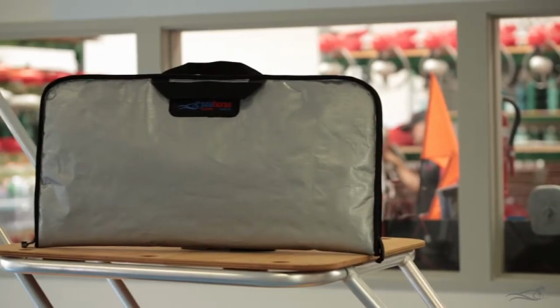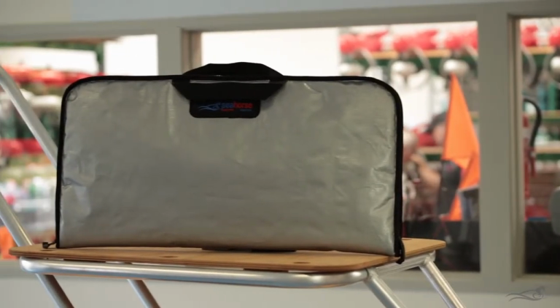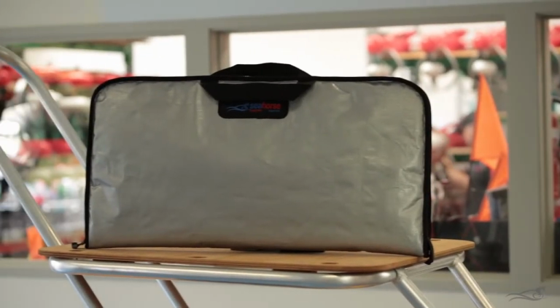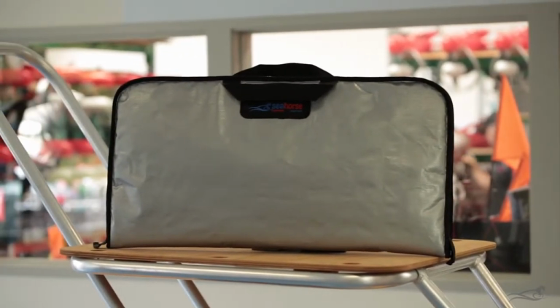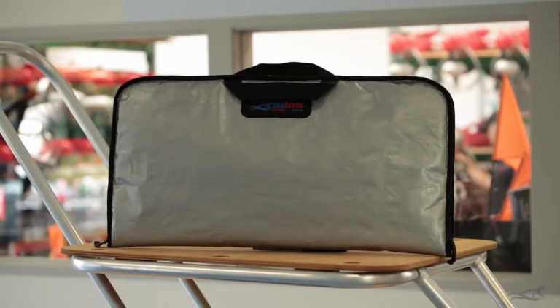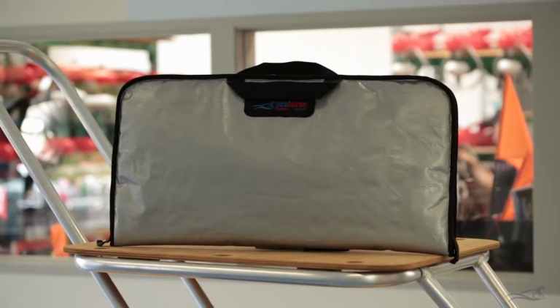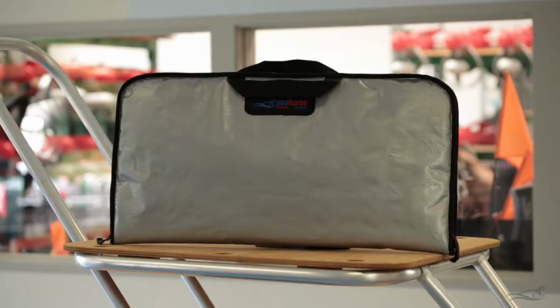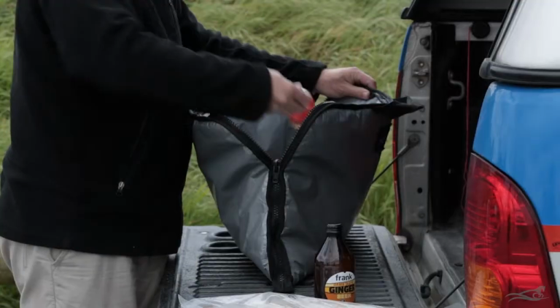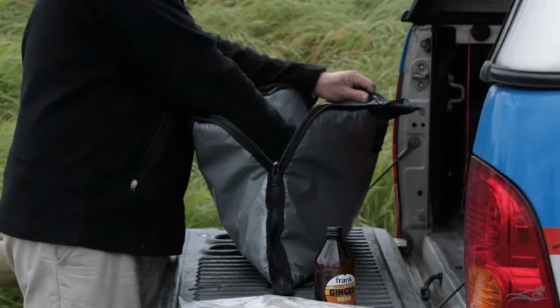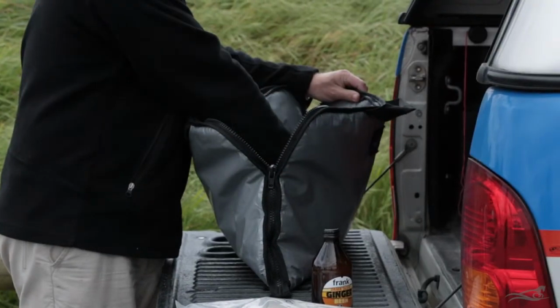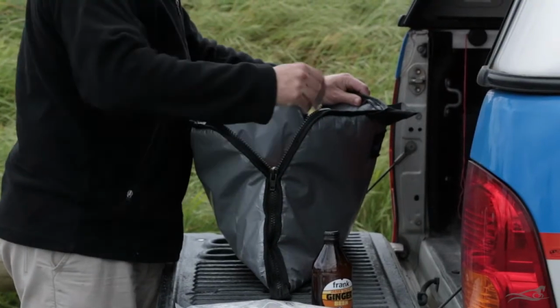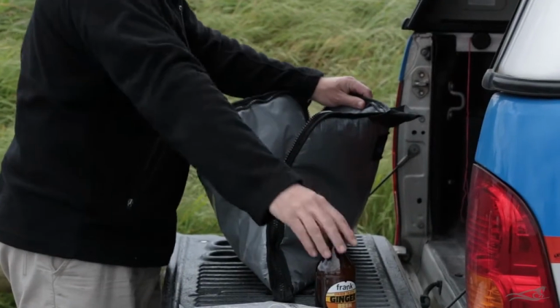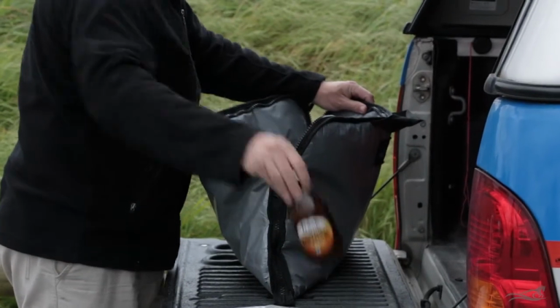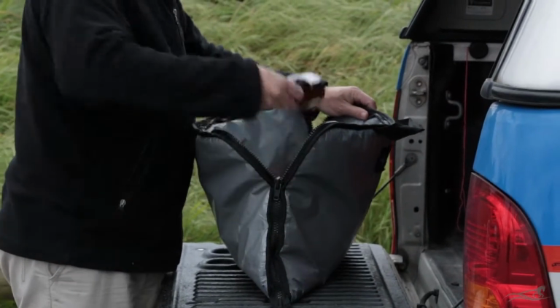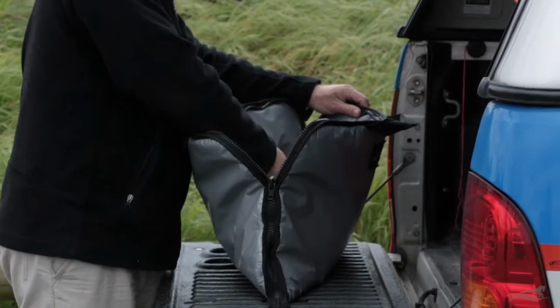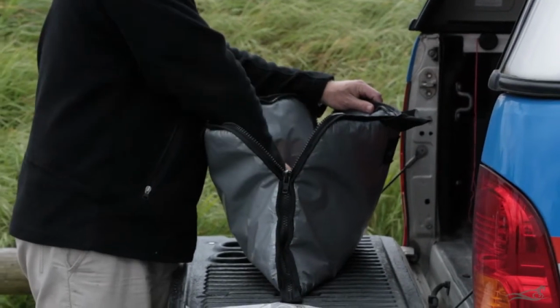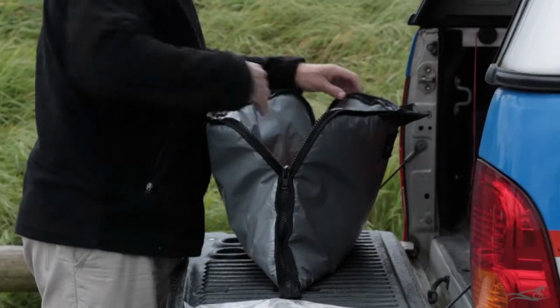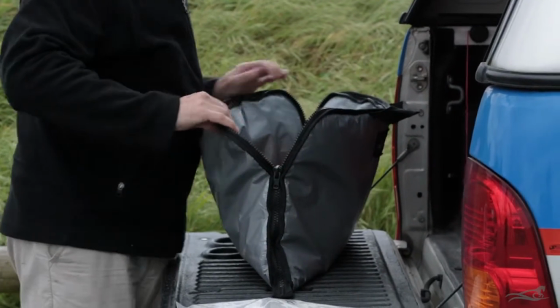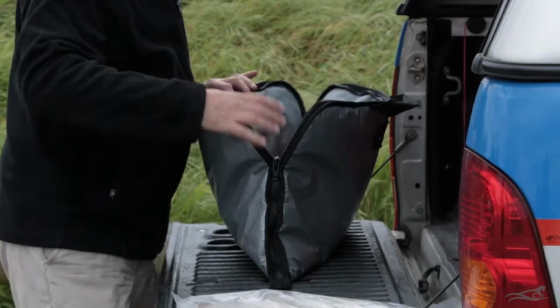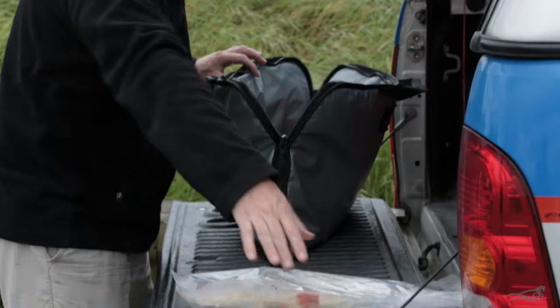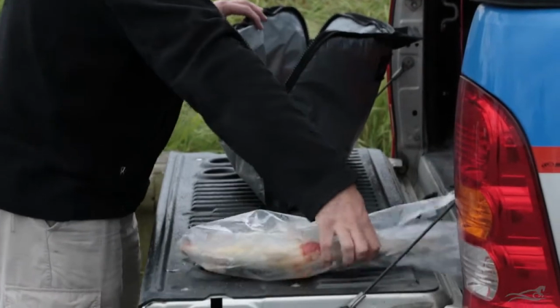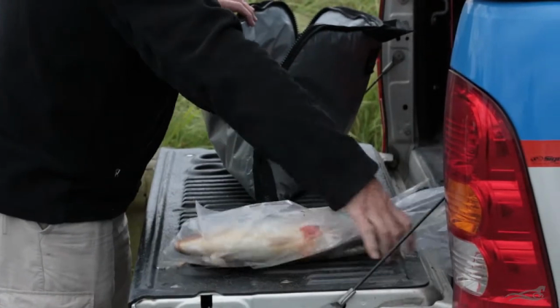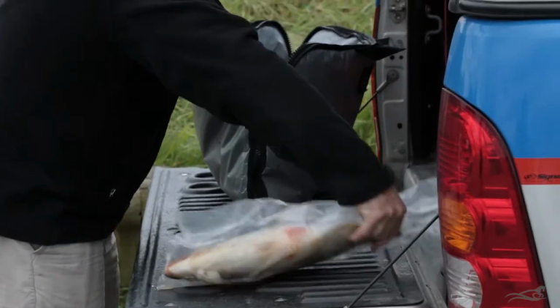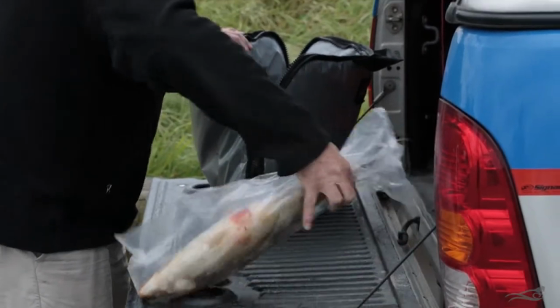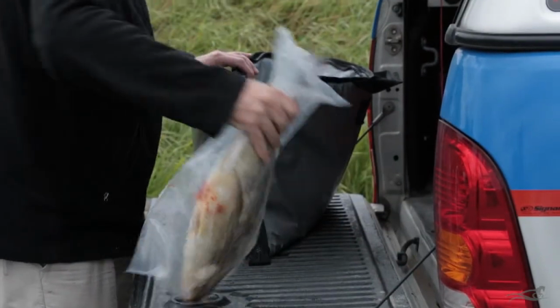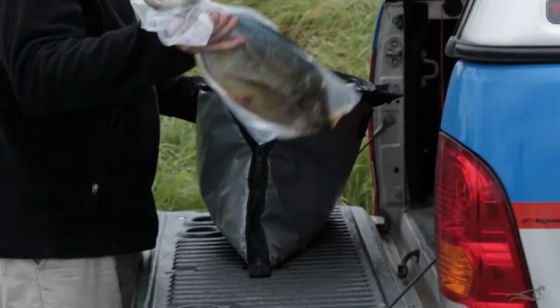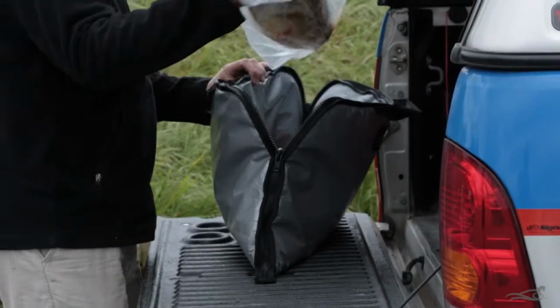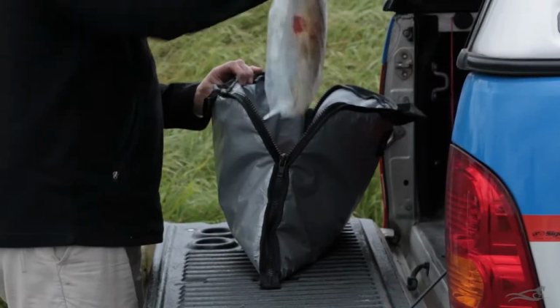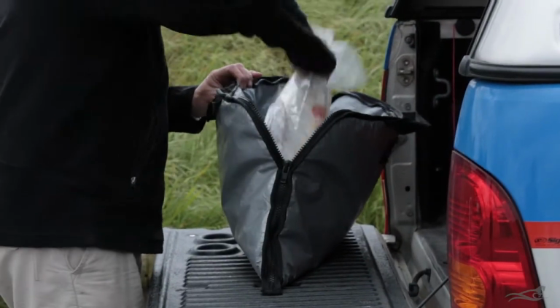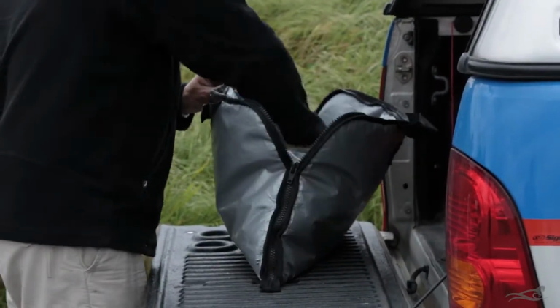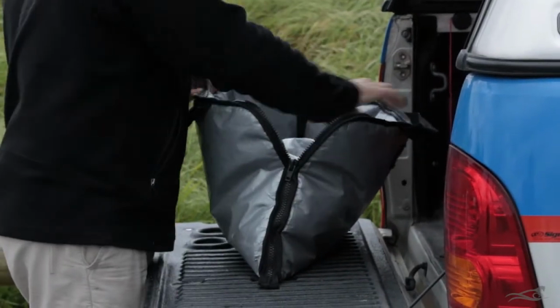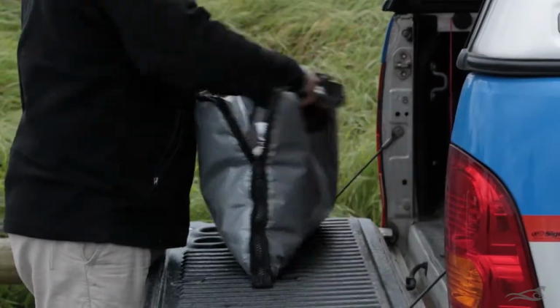The coolie bag is a soft insulated bag to use instead of a box chilli bin. Easy to carry and great on the trolleys. Keep your drinks or bait cool and brilliant for keeping your catch in great condition.